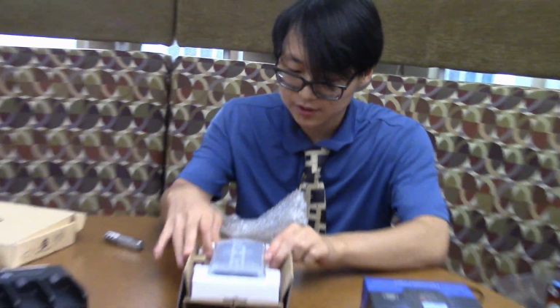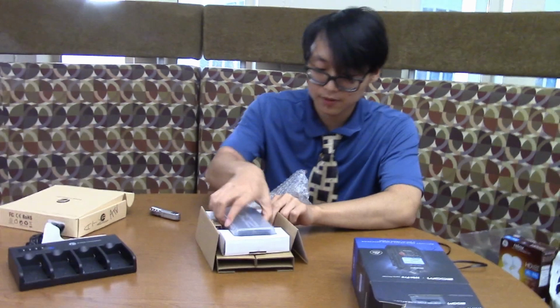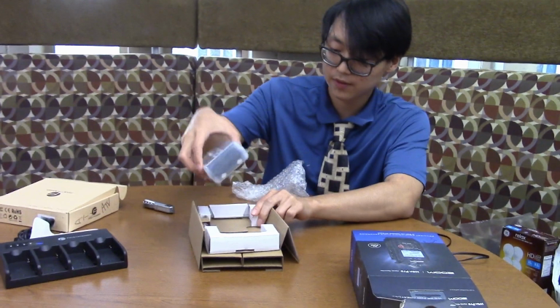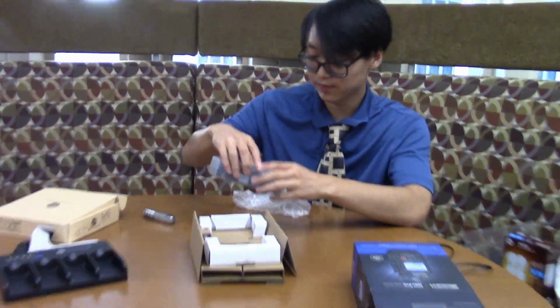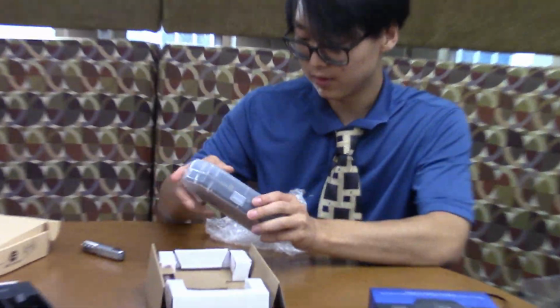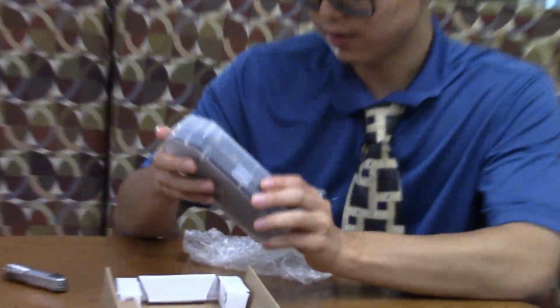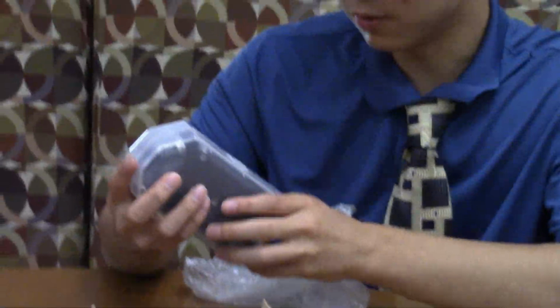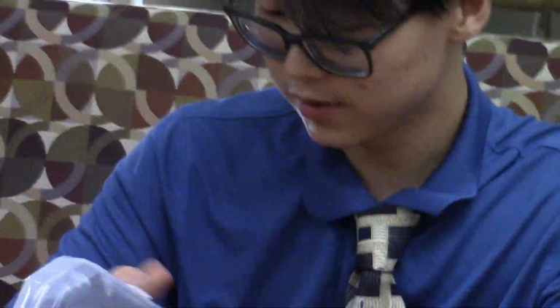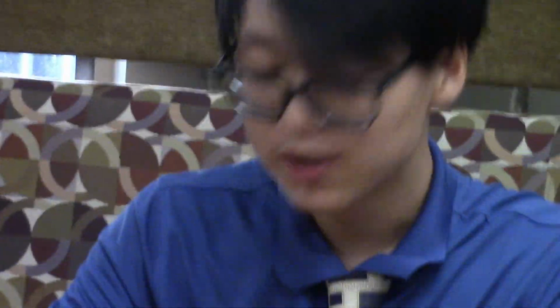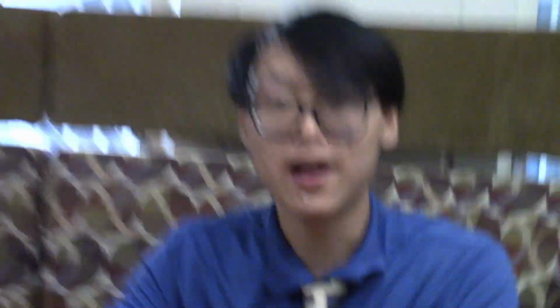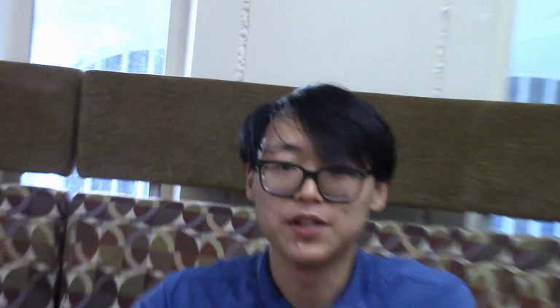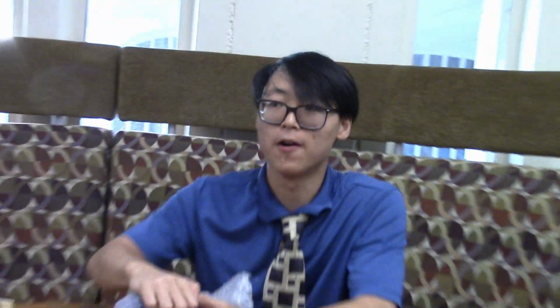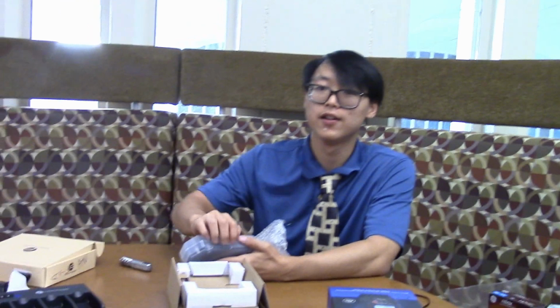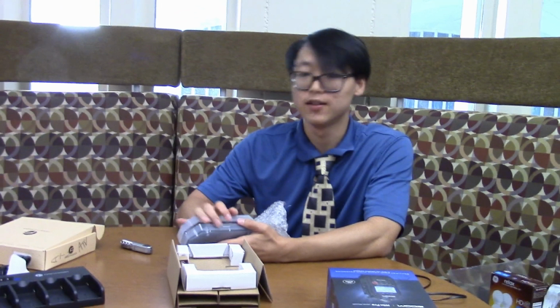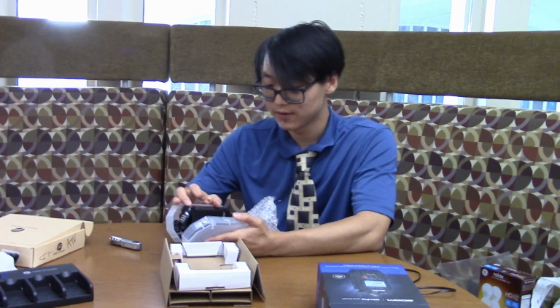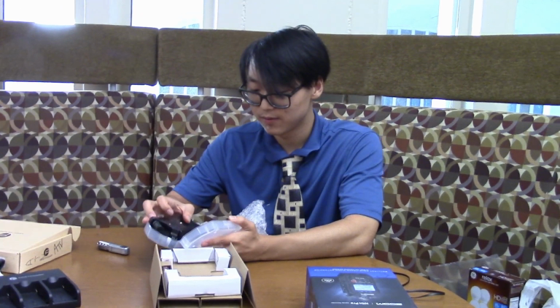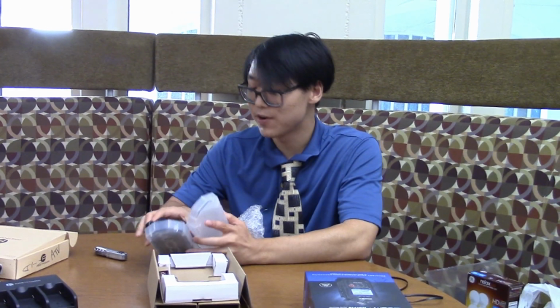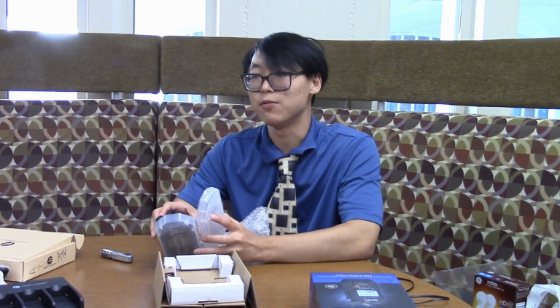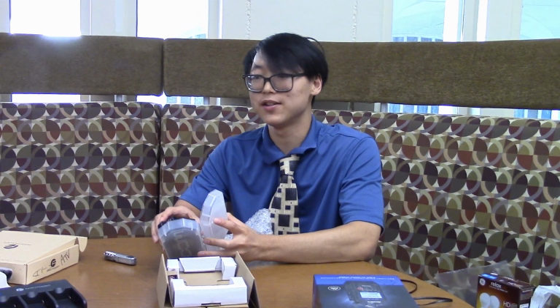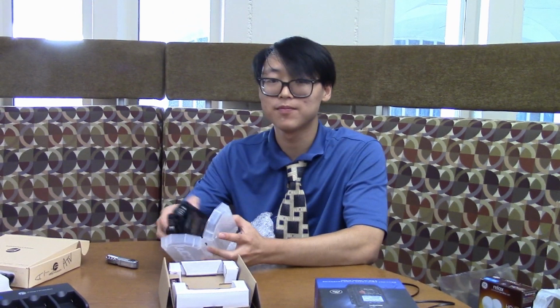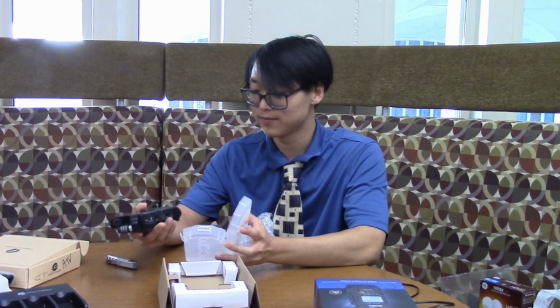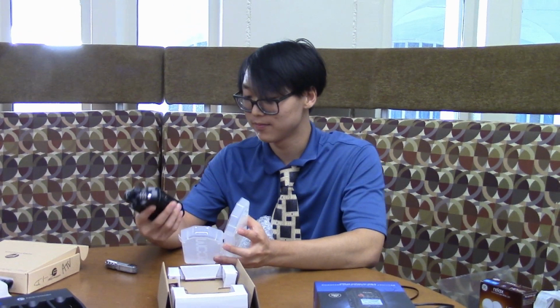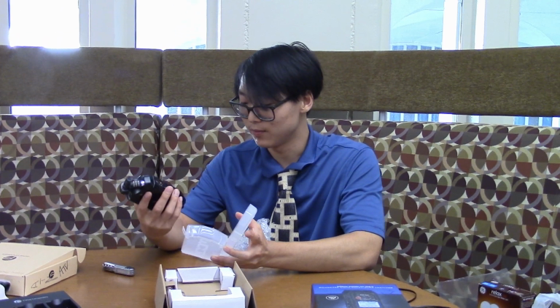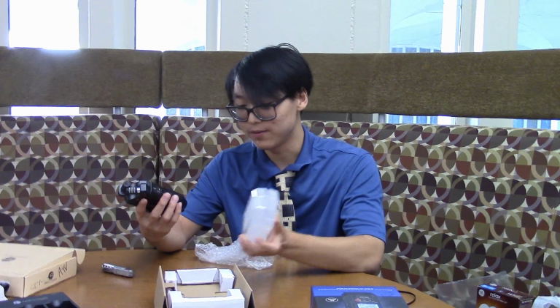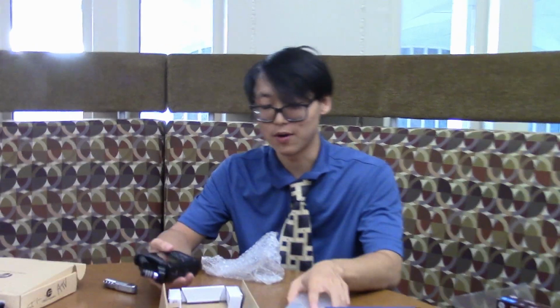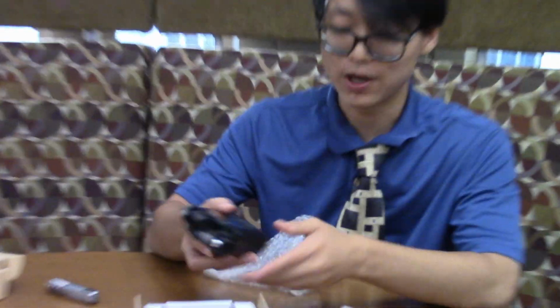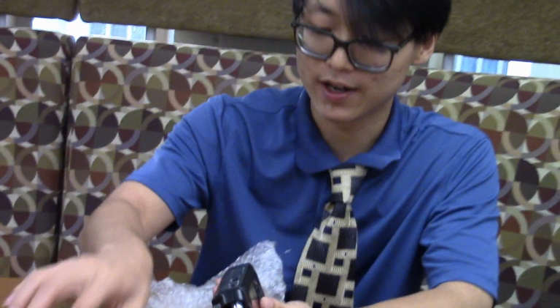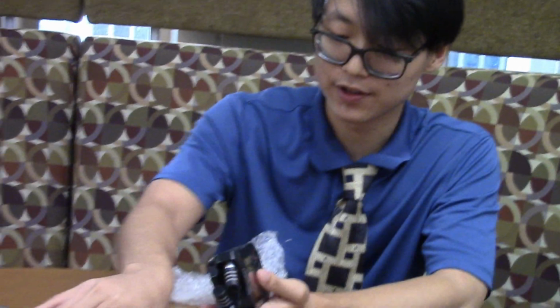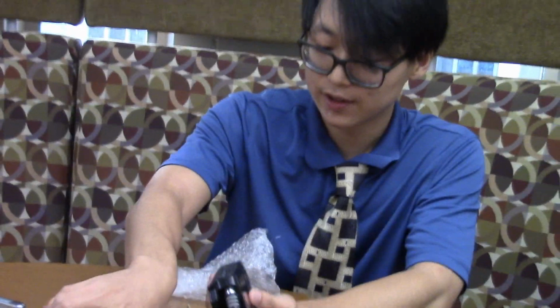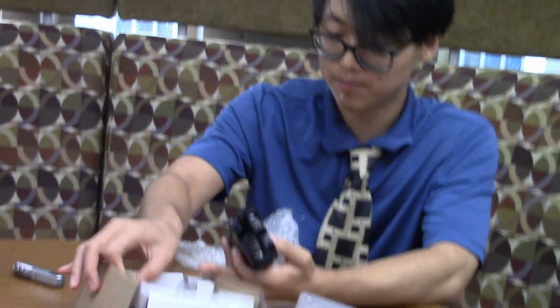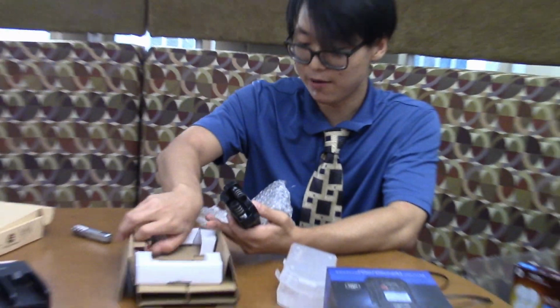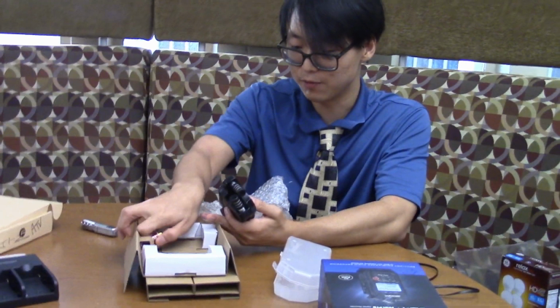Wow, that looks cool. So we had one of these before. We have no idea where it is — we don't know where it went, actually — but now we have a new one.